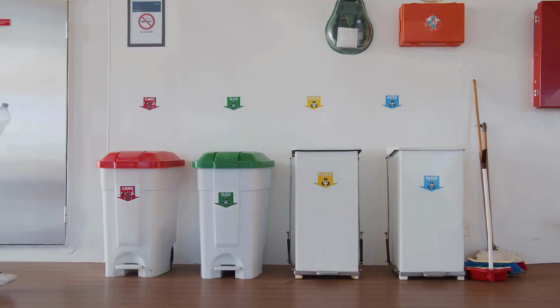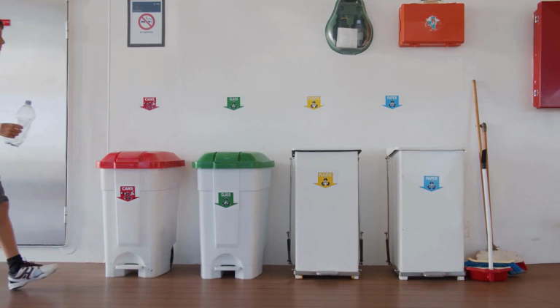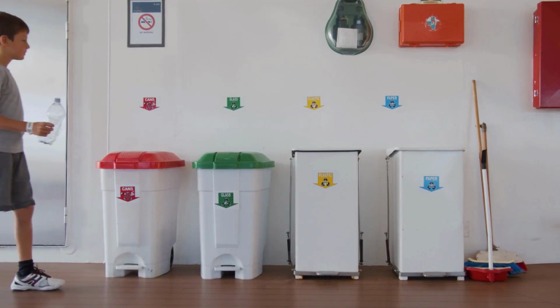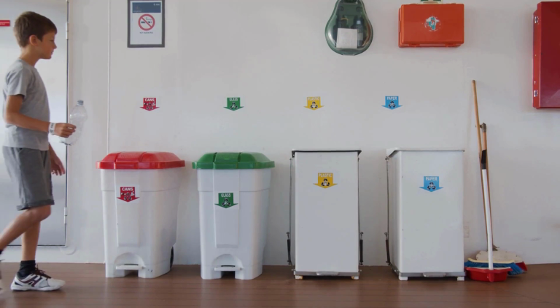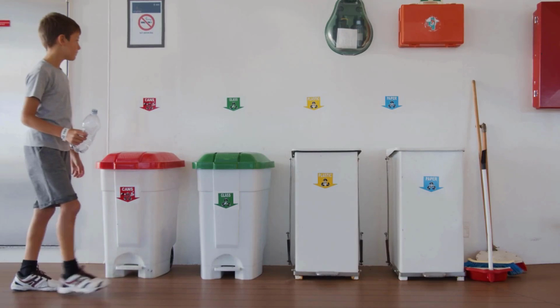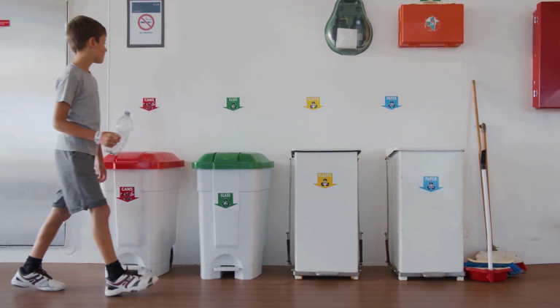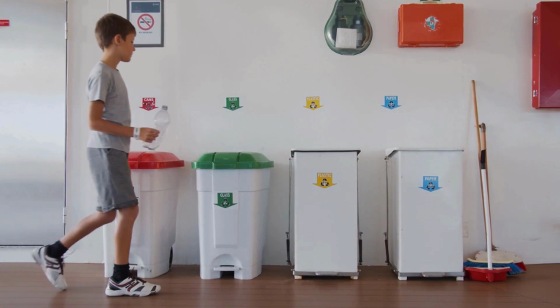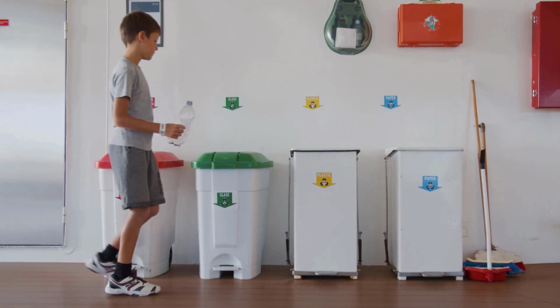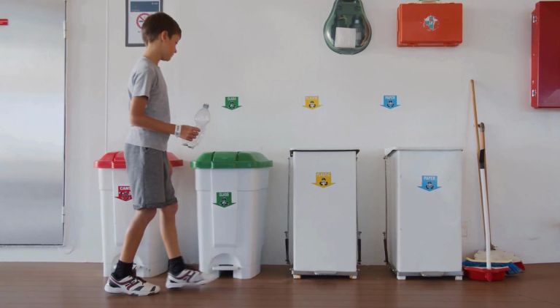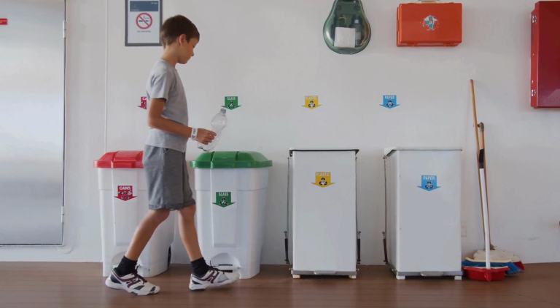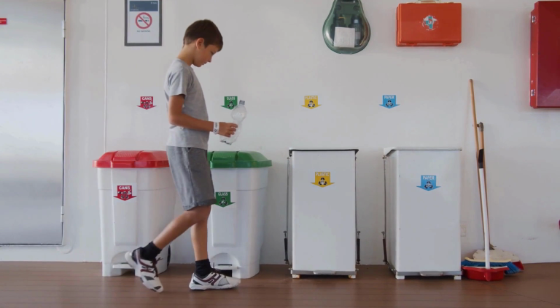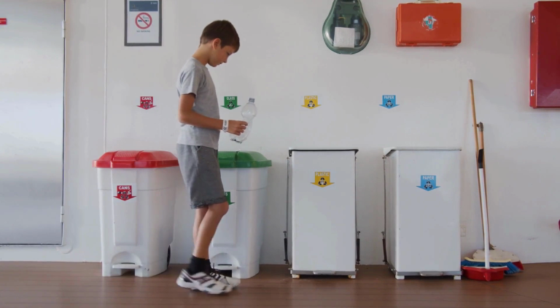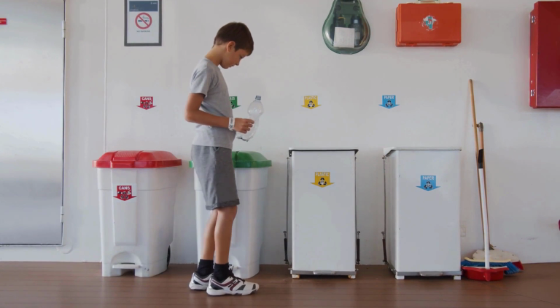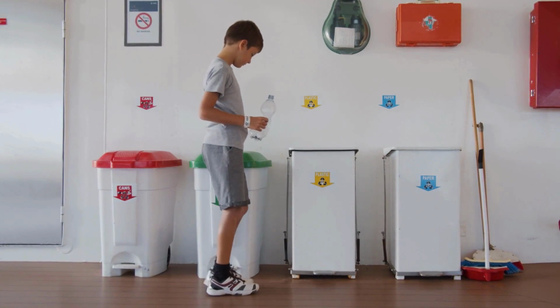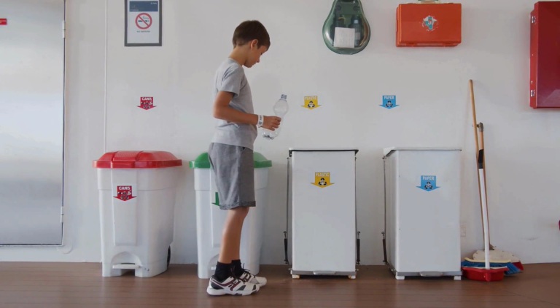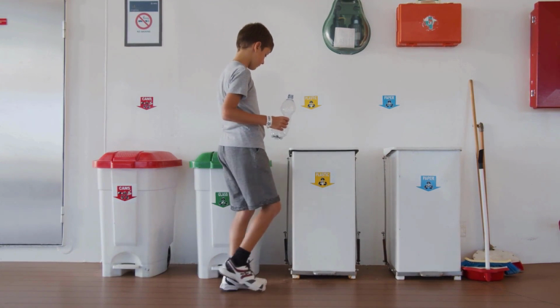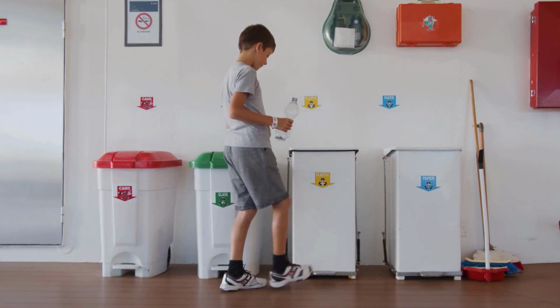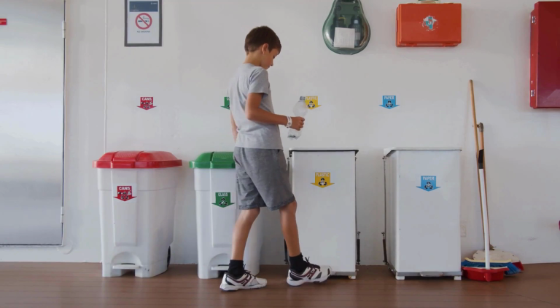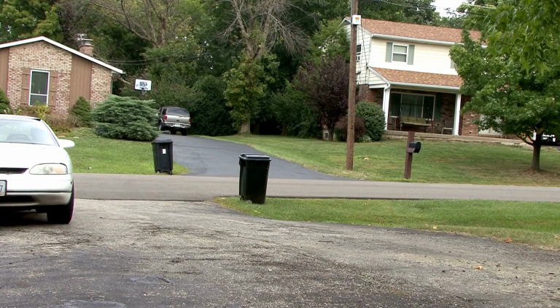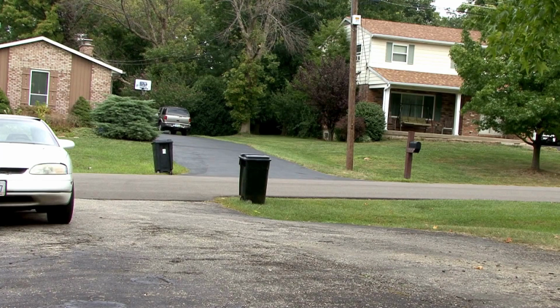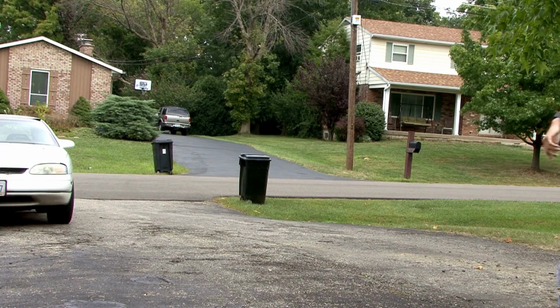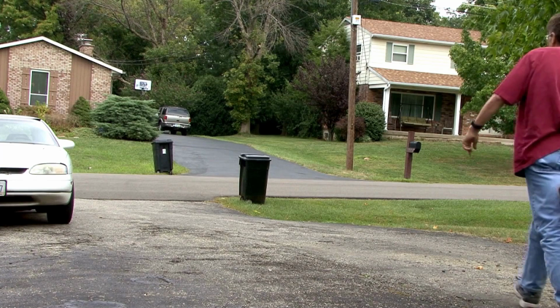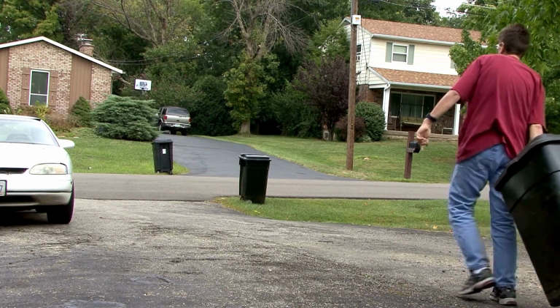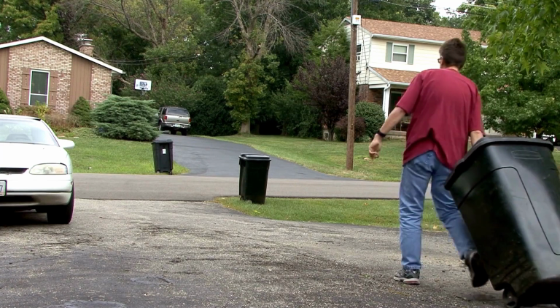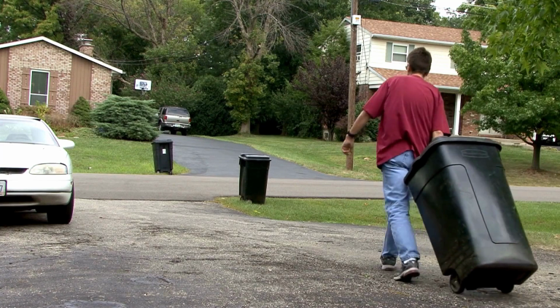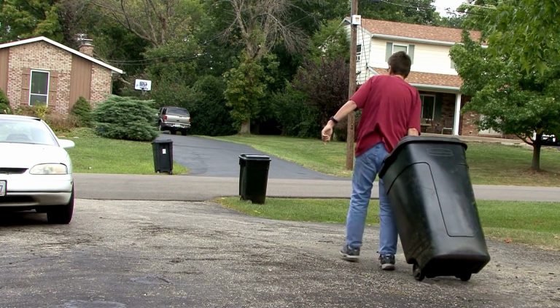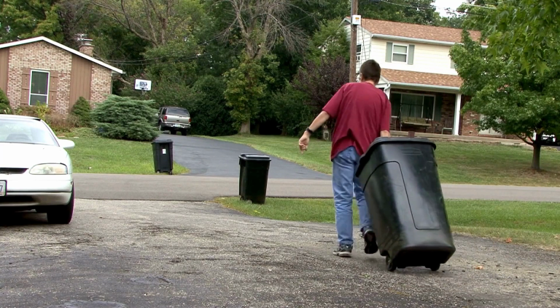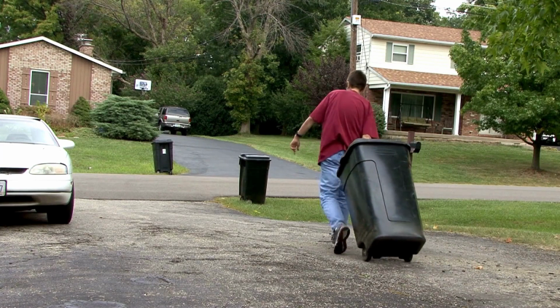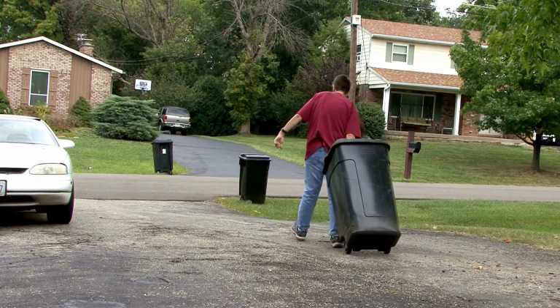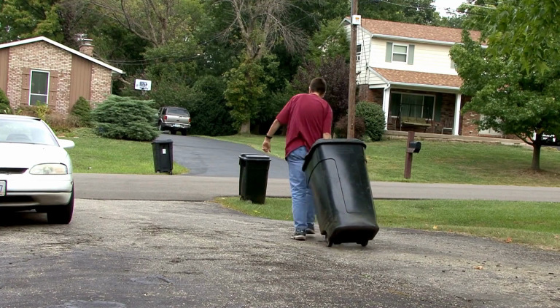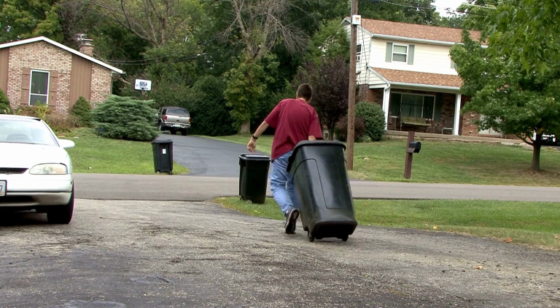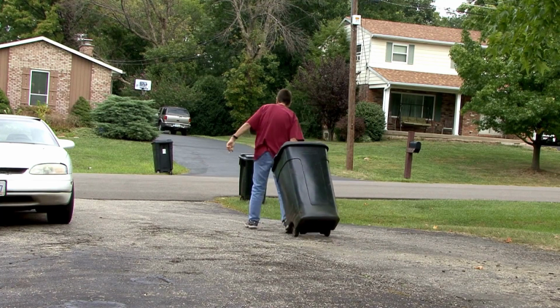Keeping your garbage cans in a safe place, like a garage or shed, makes it harder for pests to find them. If you don't have an indoor spot, try putting the cans on a solid surface like concrete or asphalt.